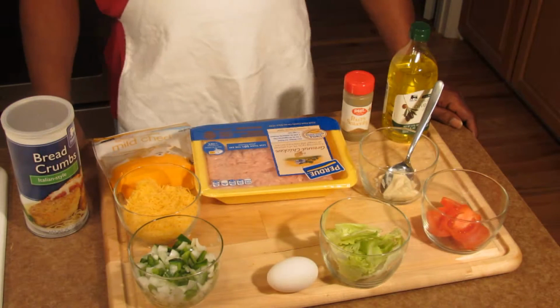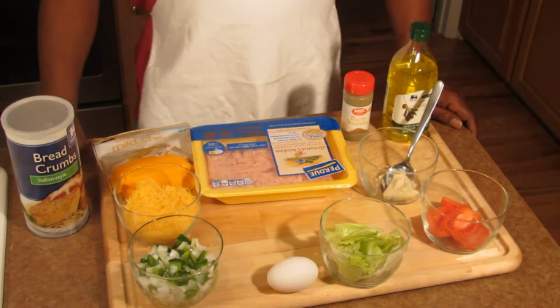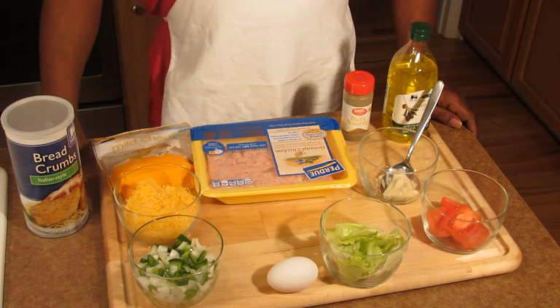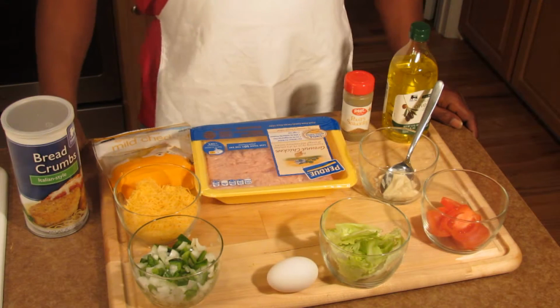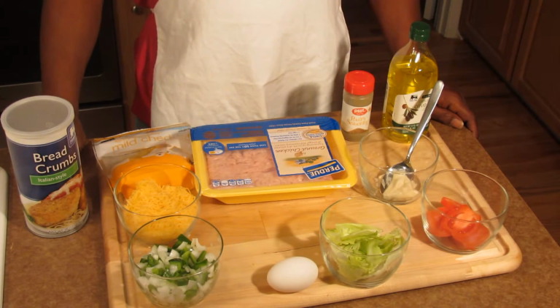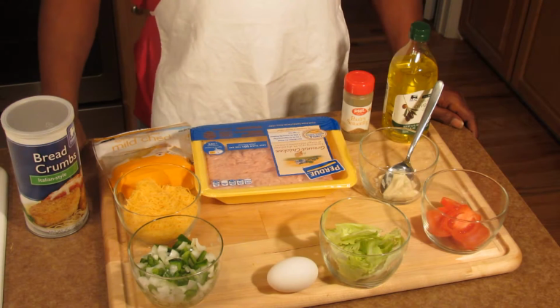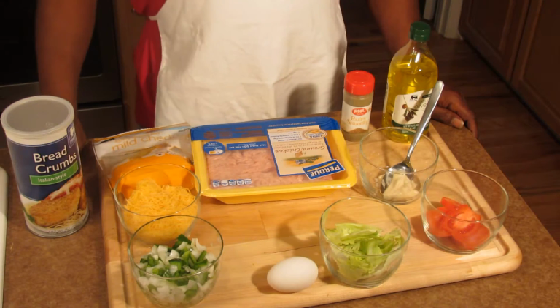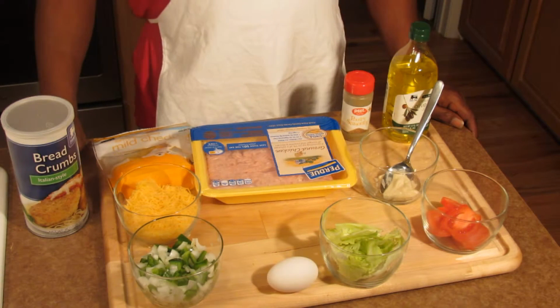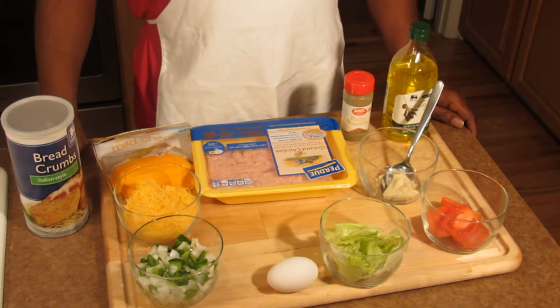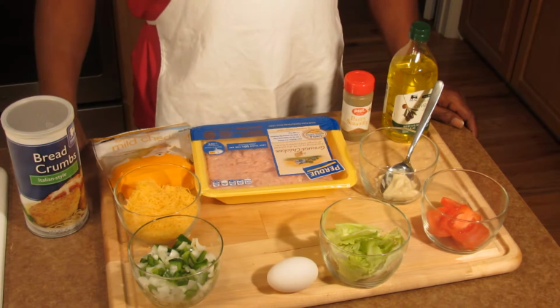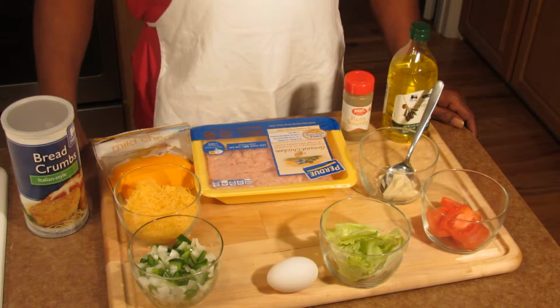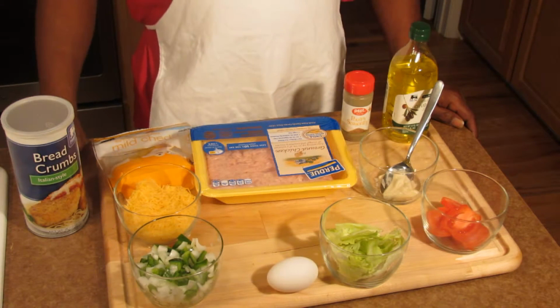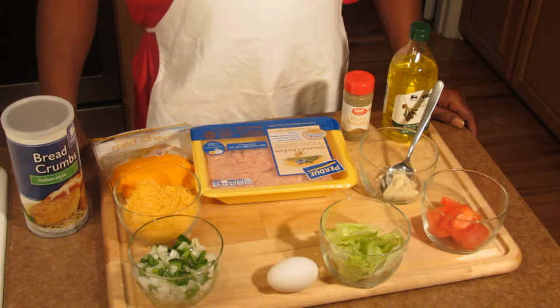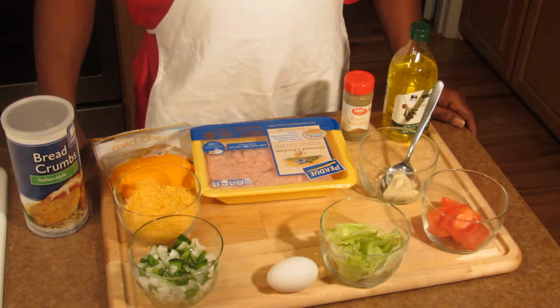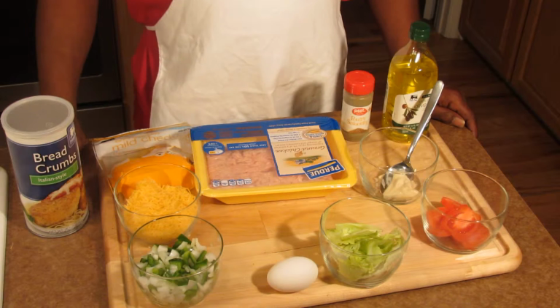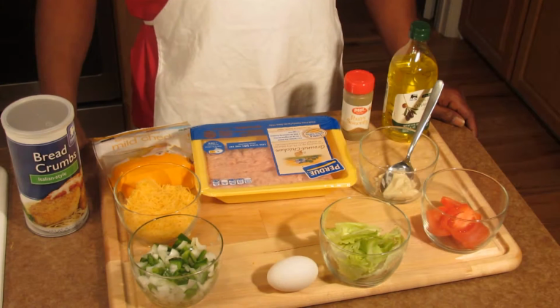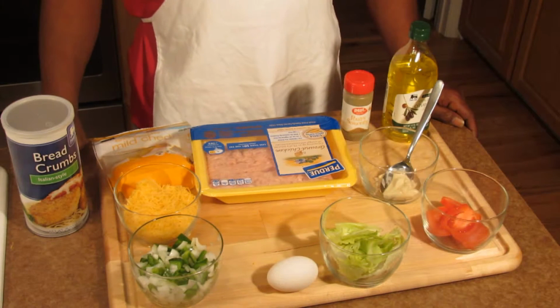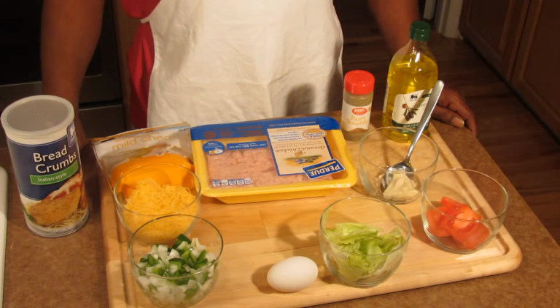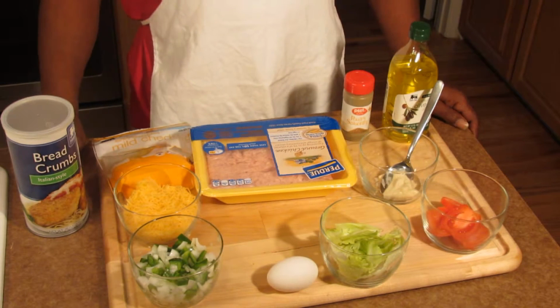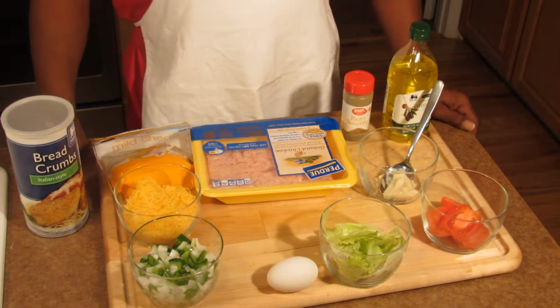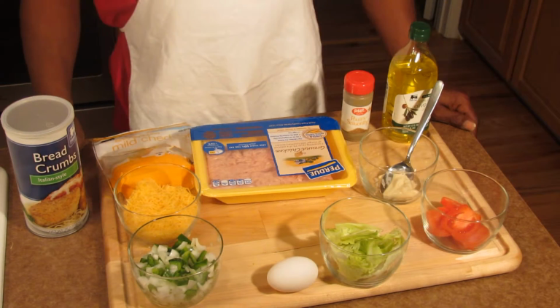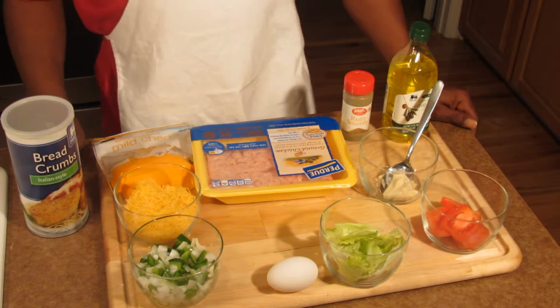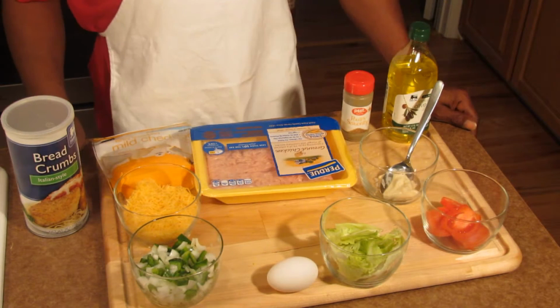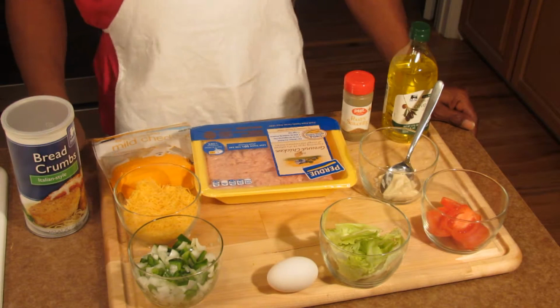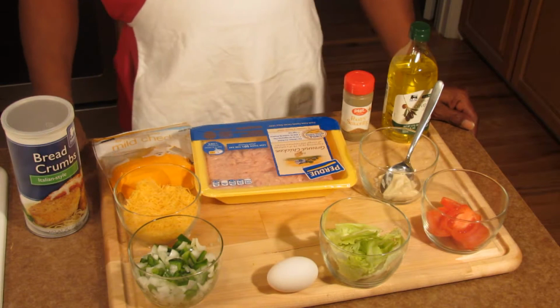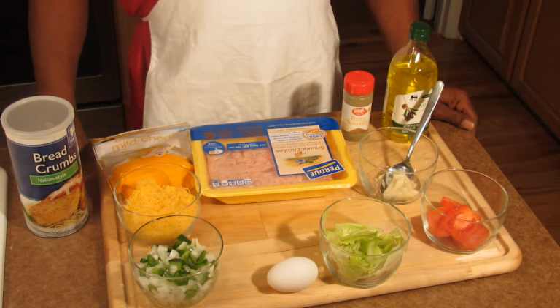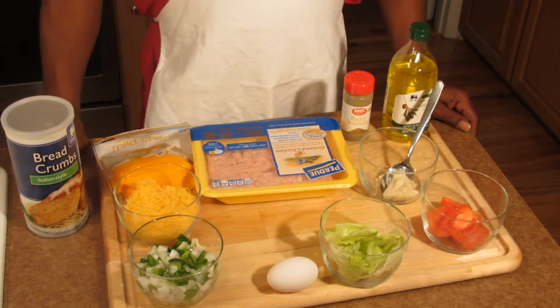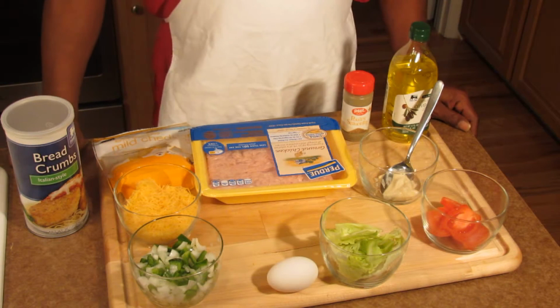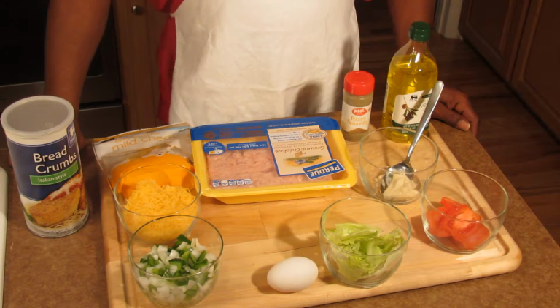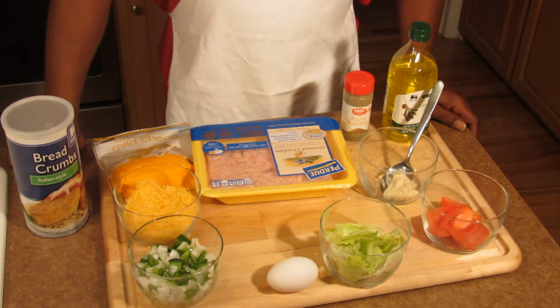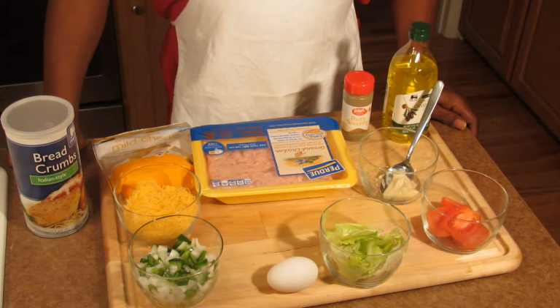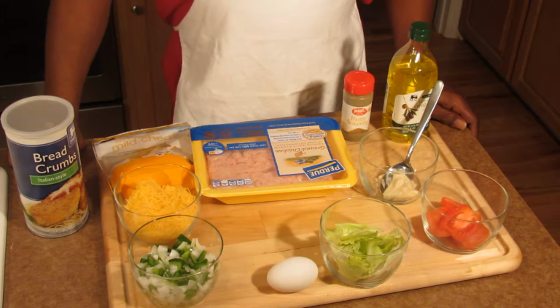Hey, this is Jay at Hands-On Recipes. Today we're going to show you guys how to make some chicken cheeseburgers.